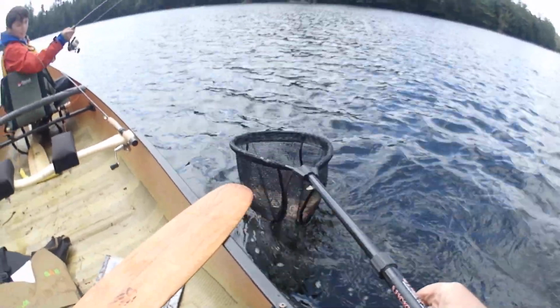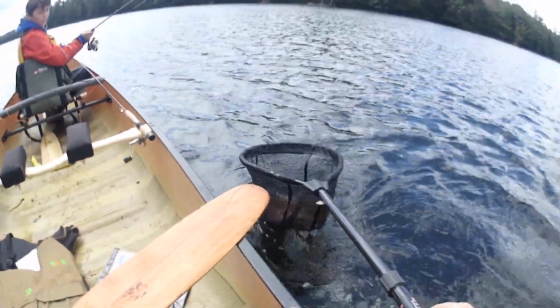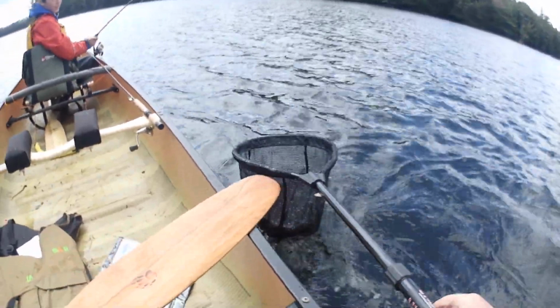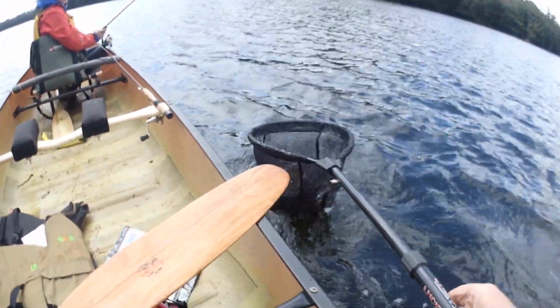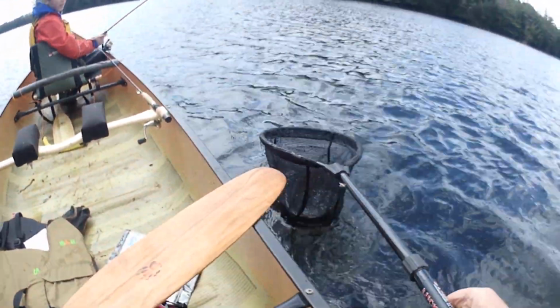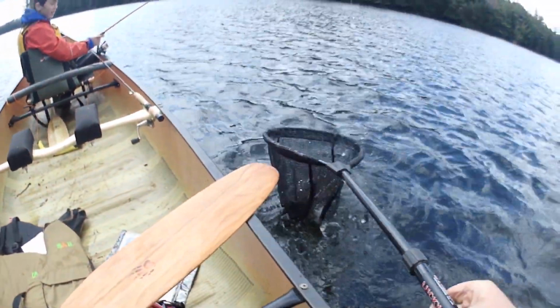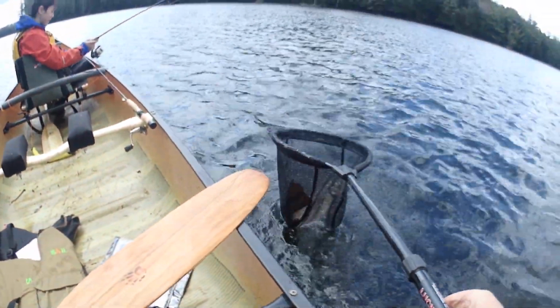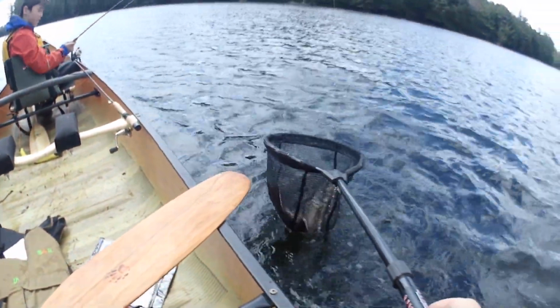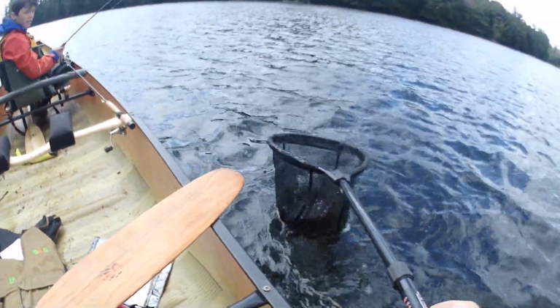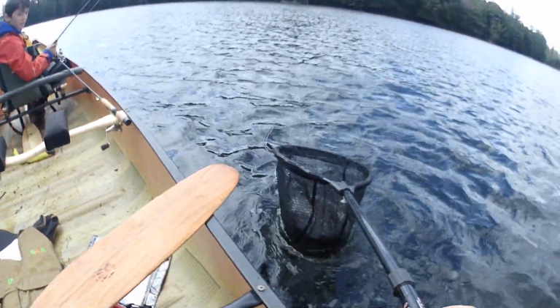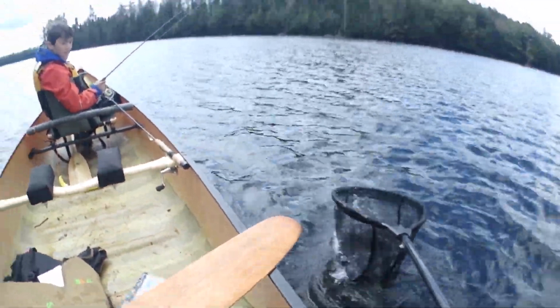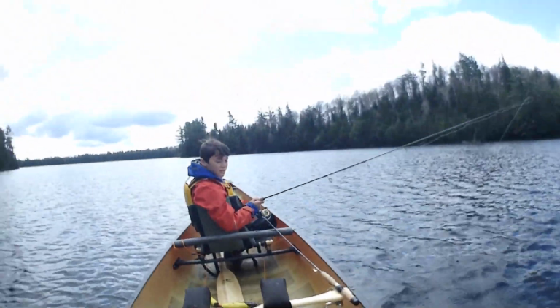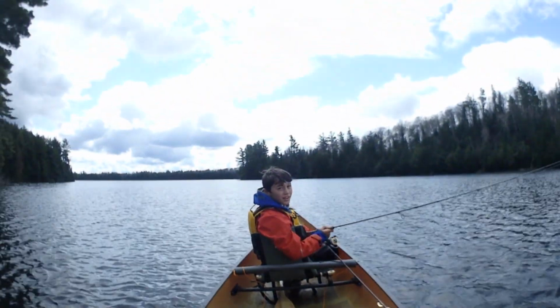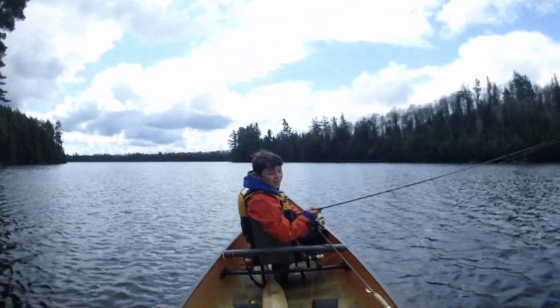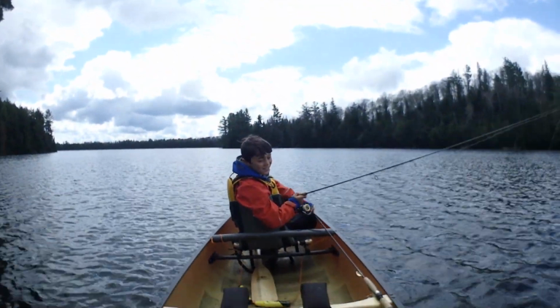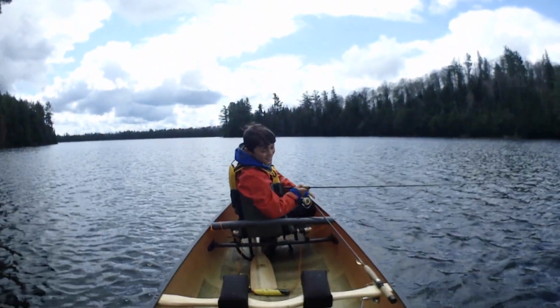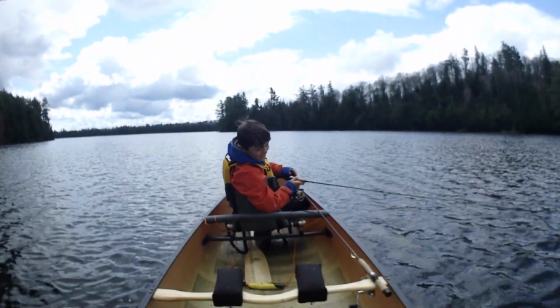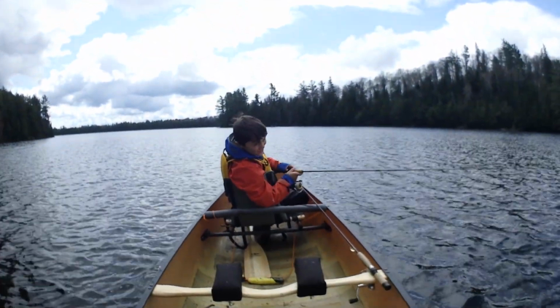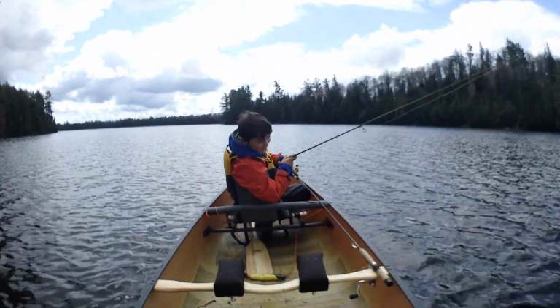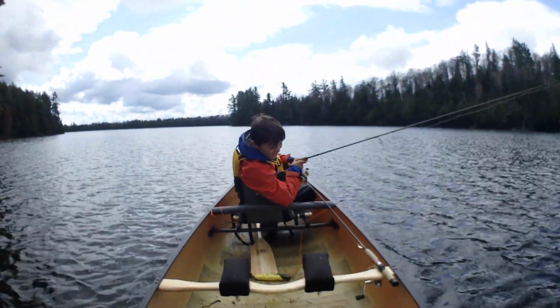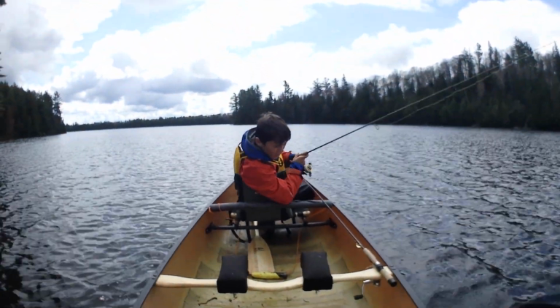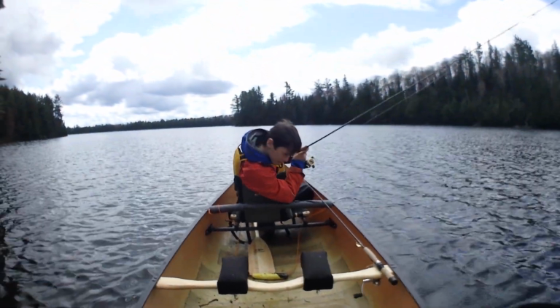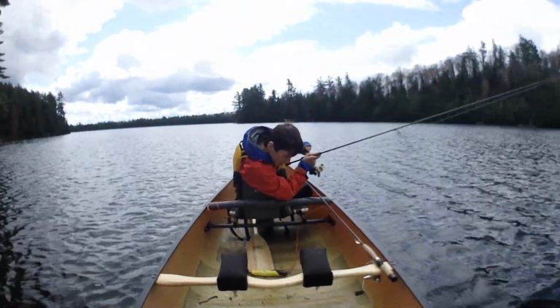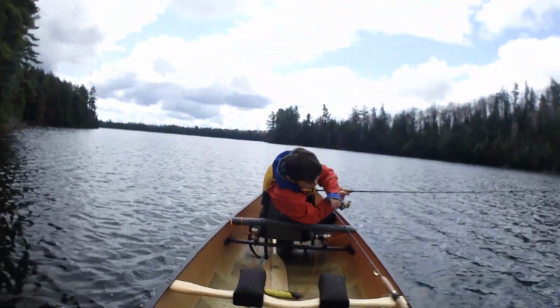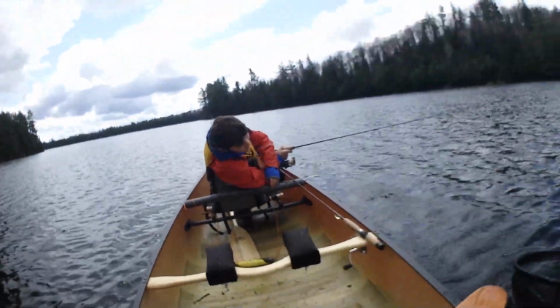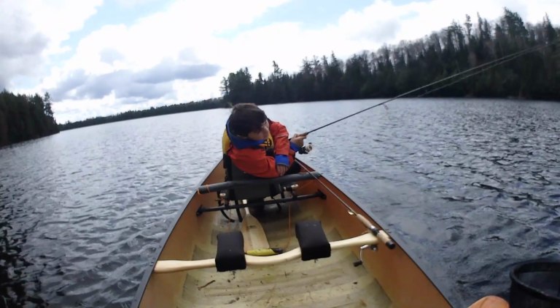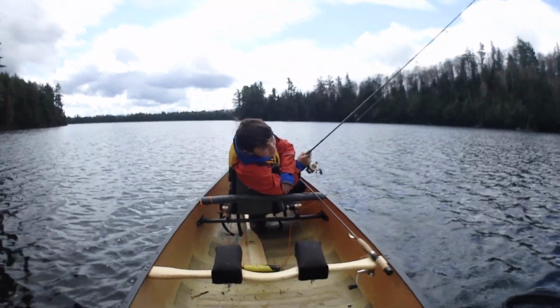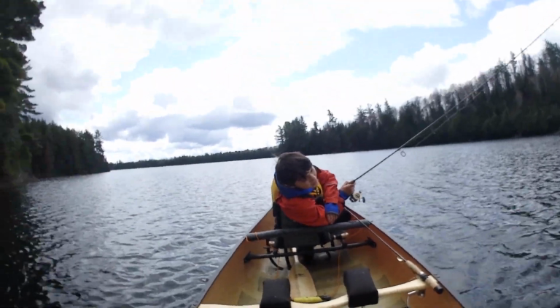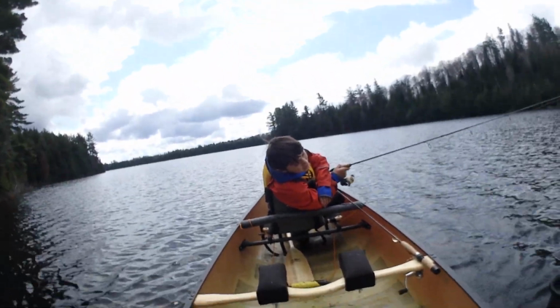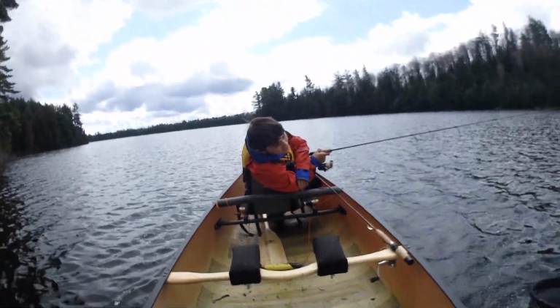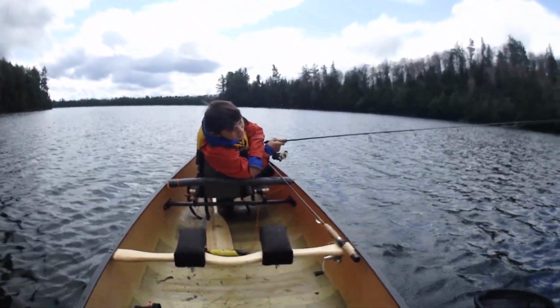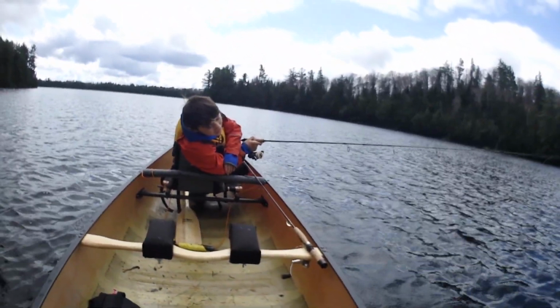That is a giant brook trout! Oh Brent, awesome! Oh my god — I'm more excited than you are!